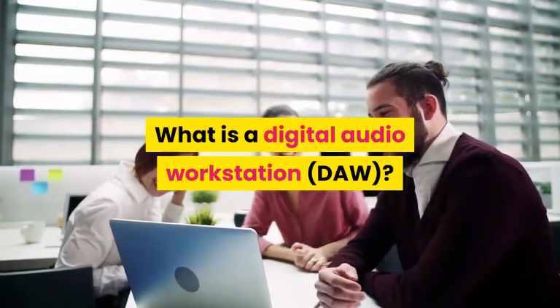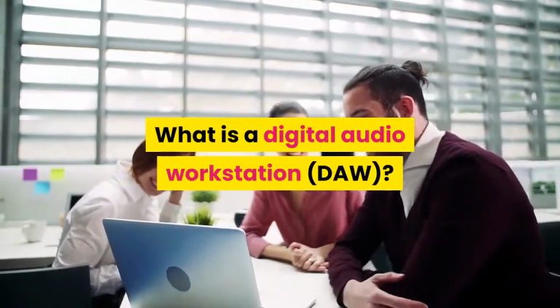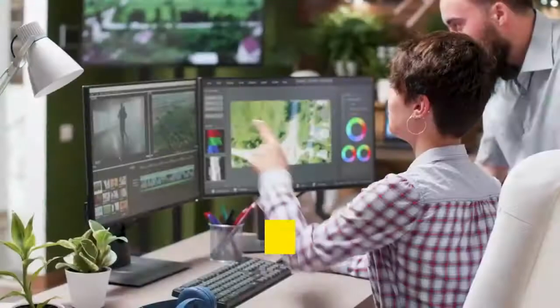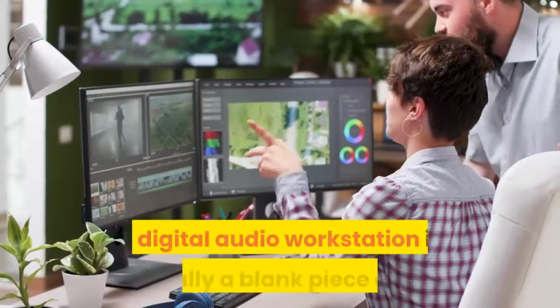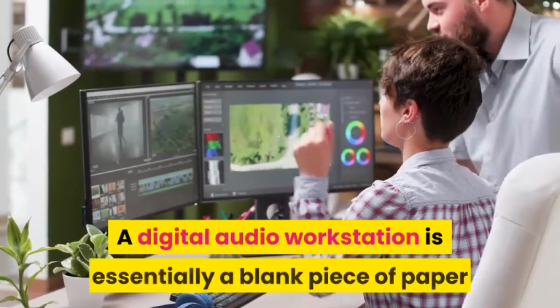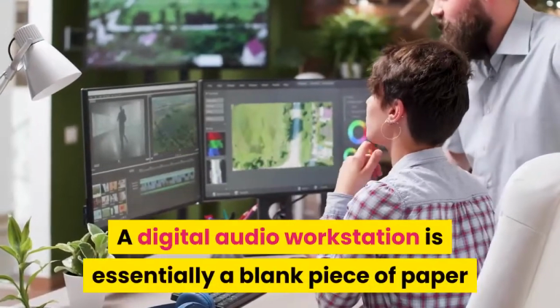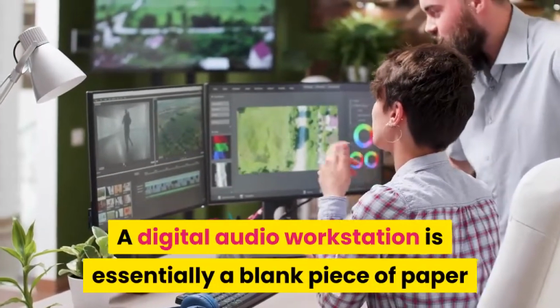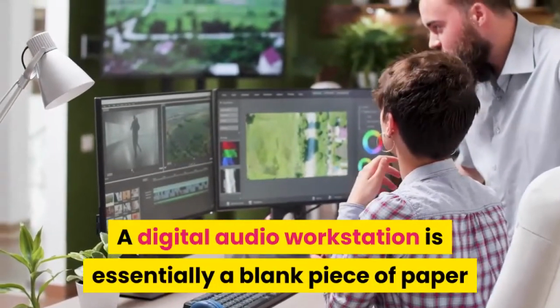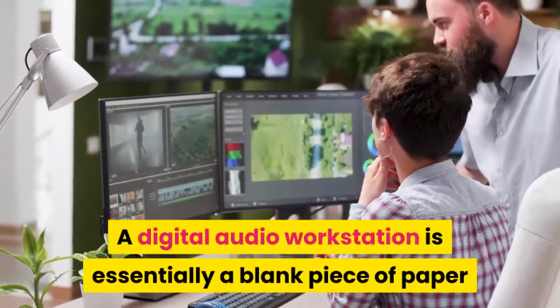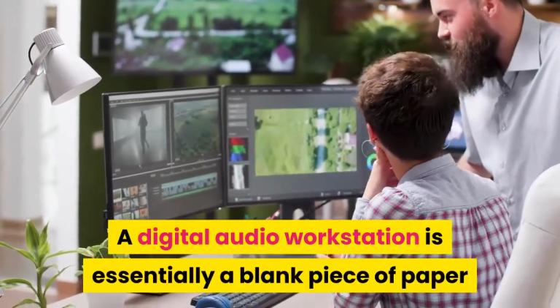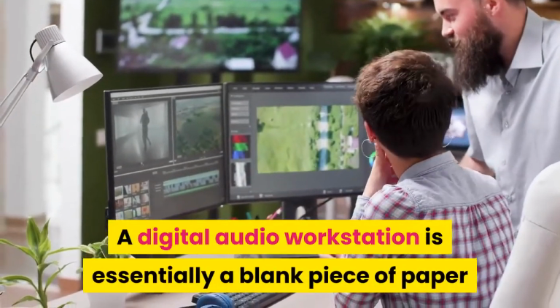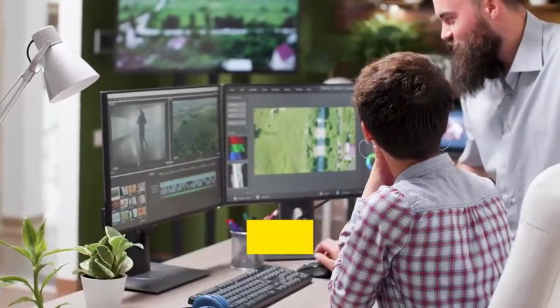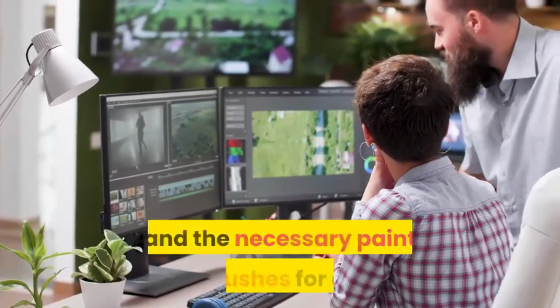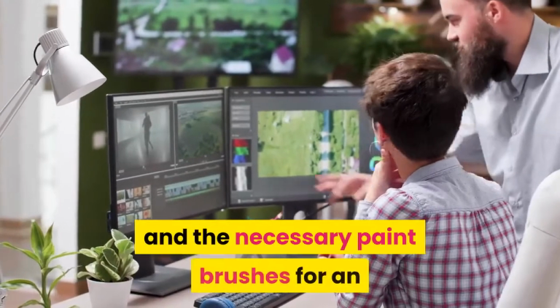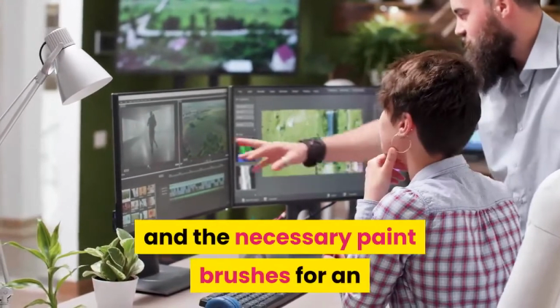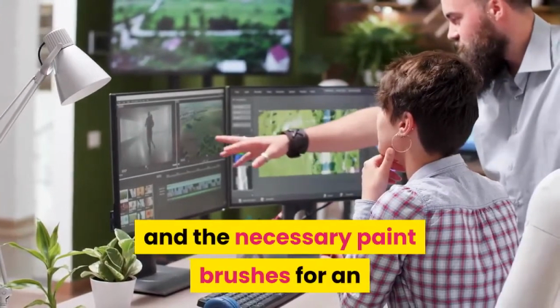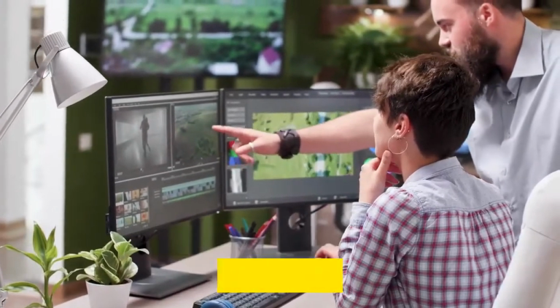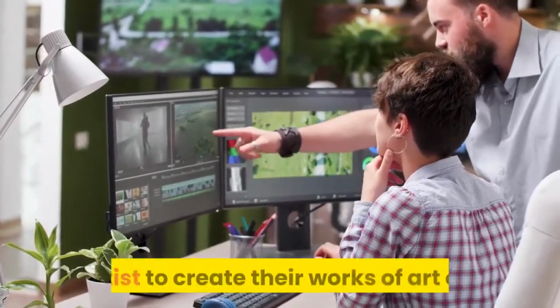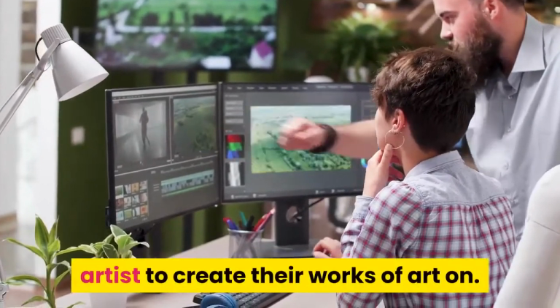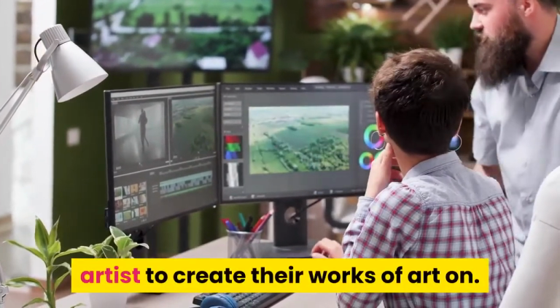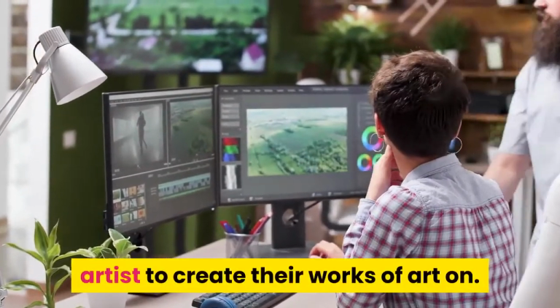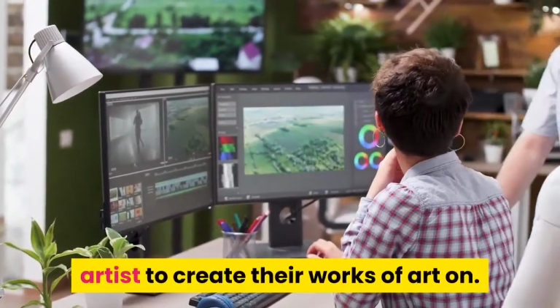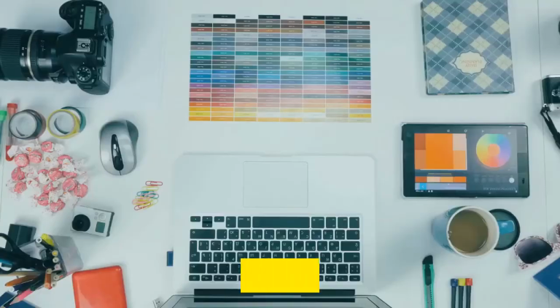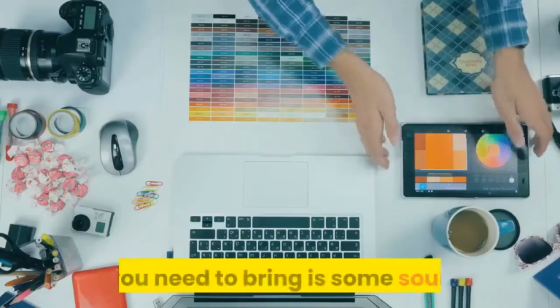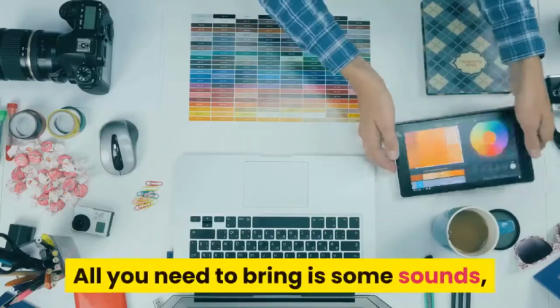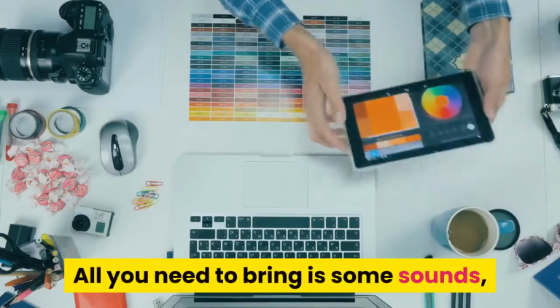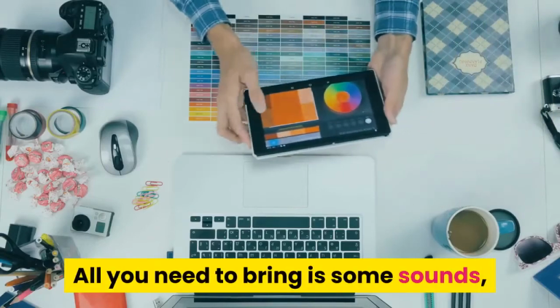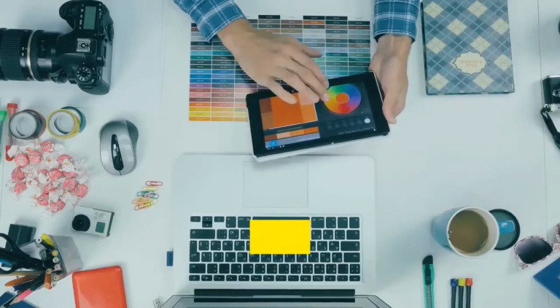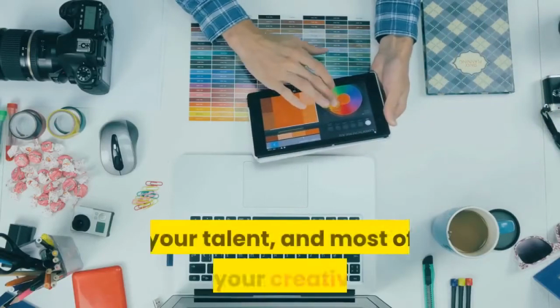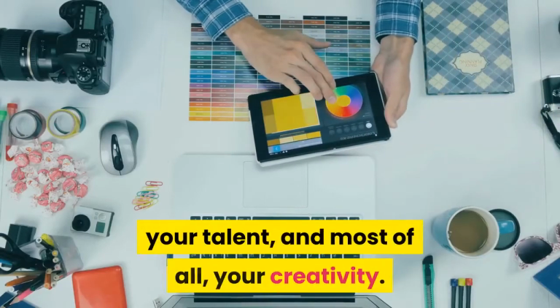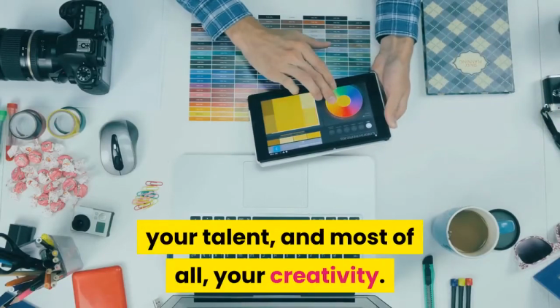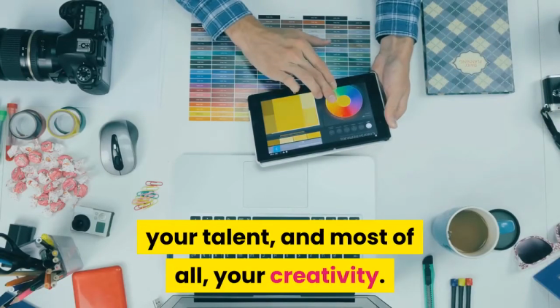A digital audio workstation is essentially a blank piece of paper and the necessary paintbrushes for an artist to create their works of art on. All you need to bring is some sounds, your talent, and most of all, your creativity.